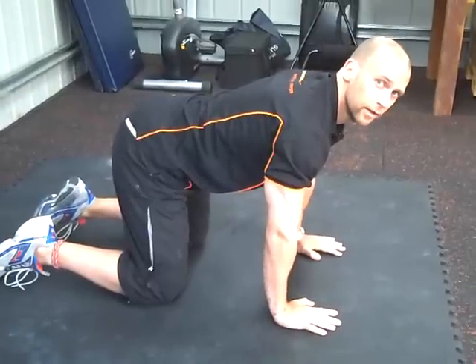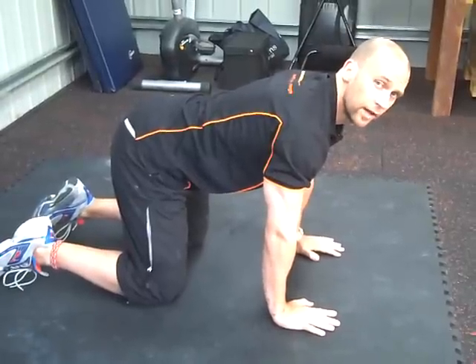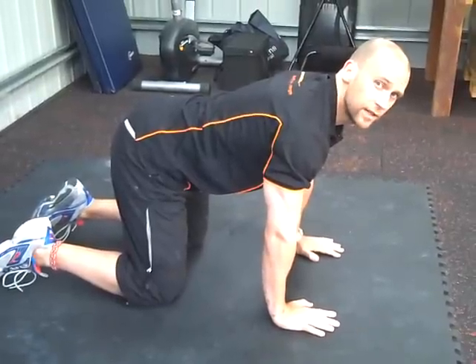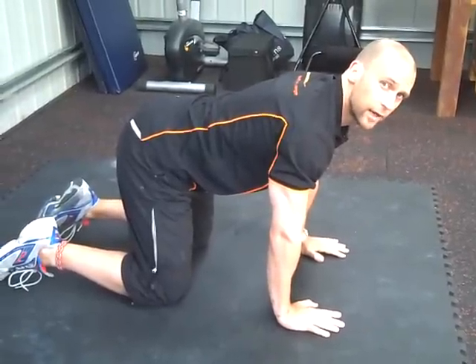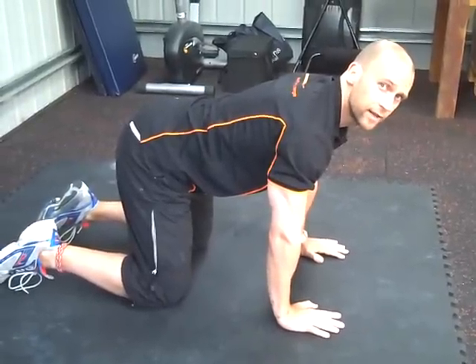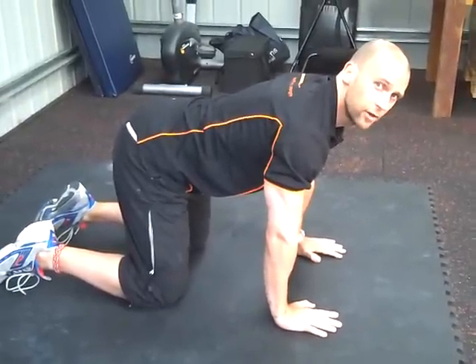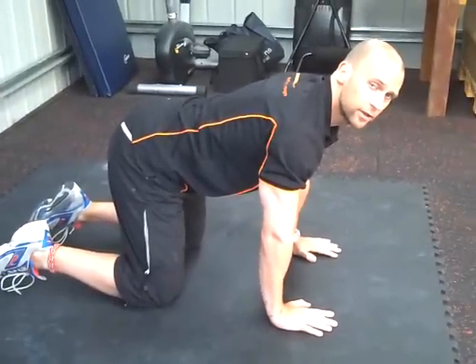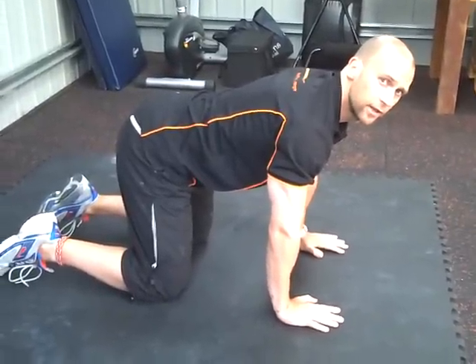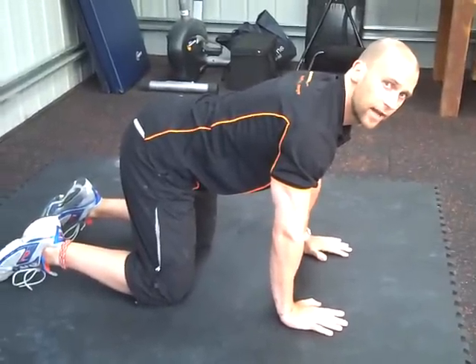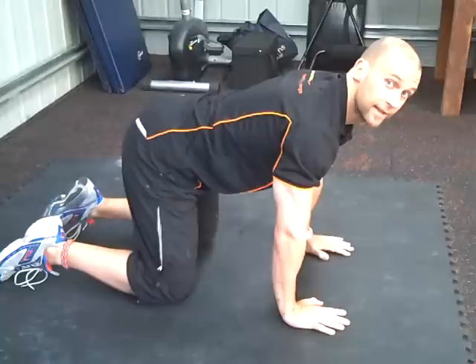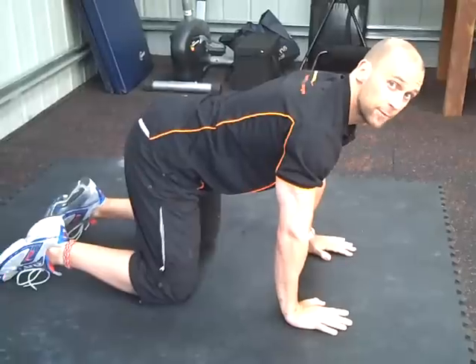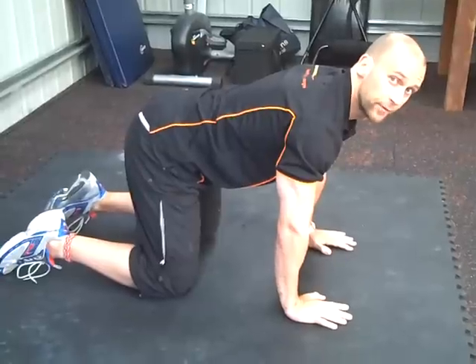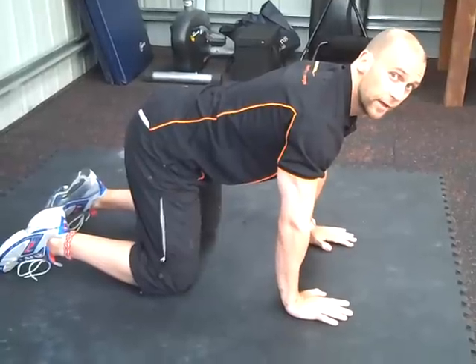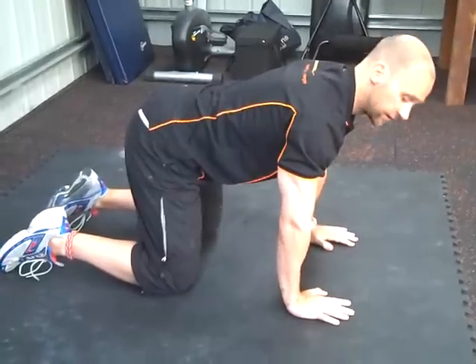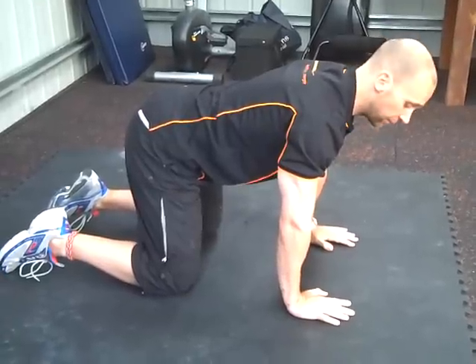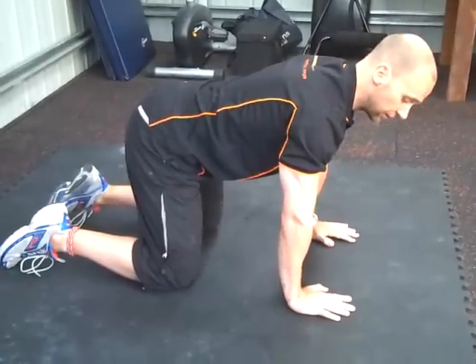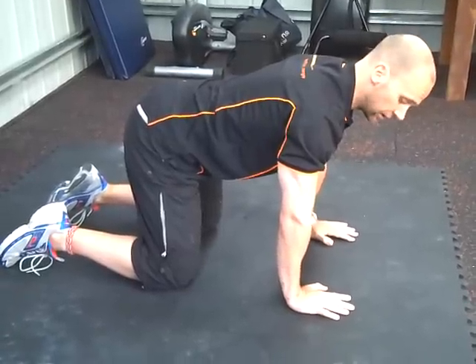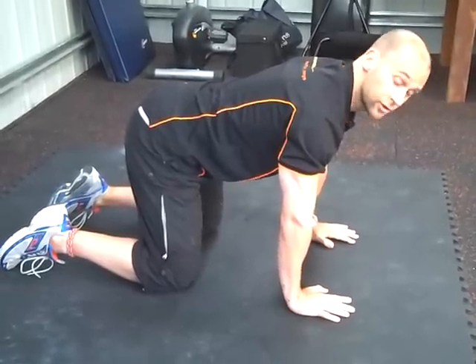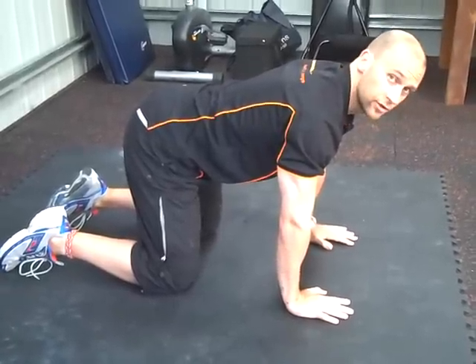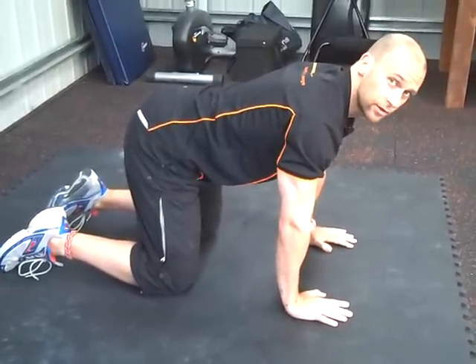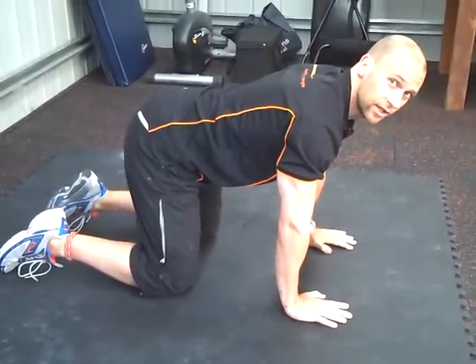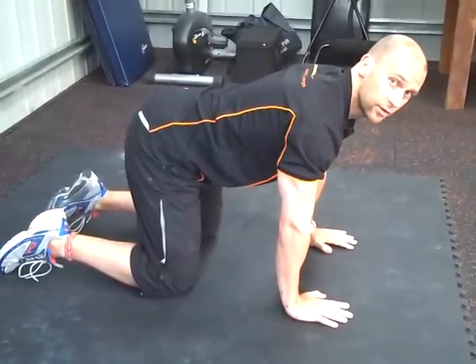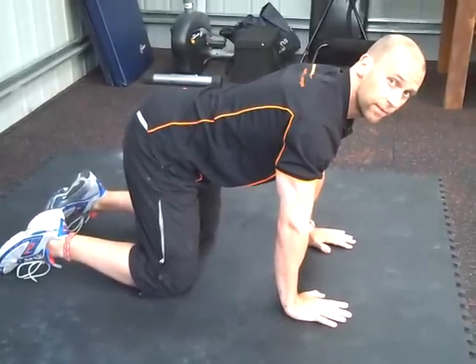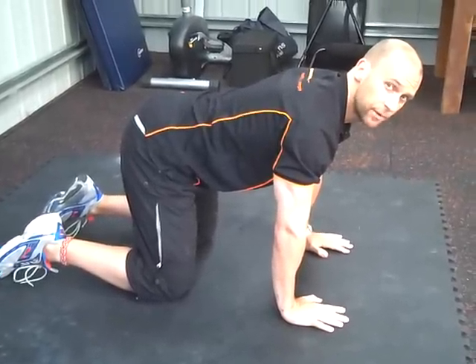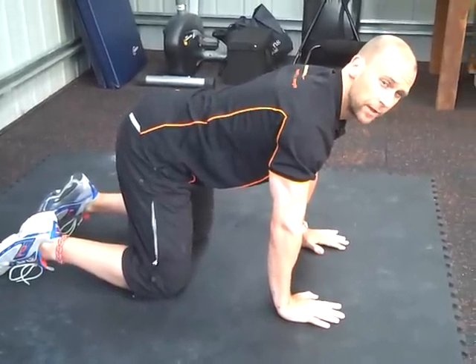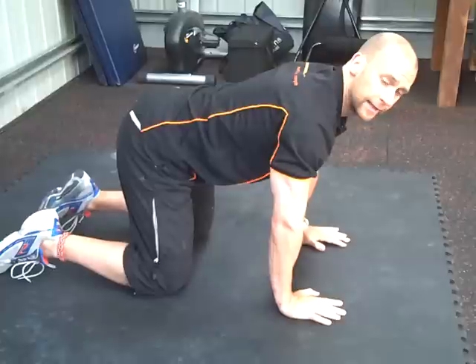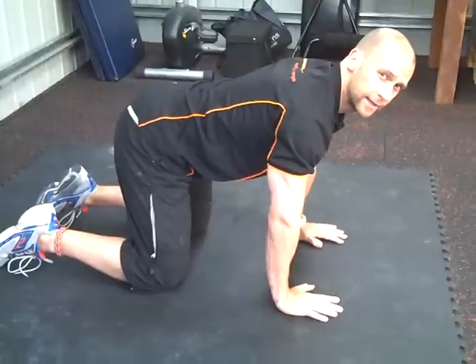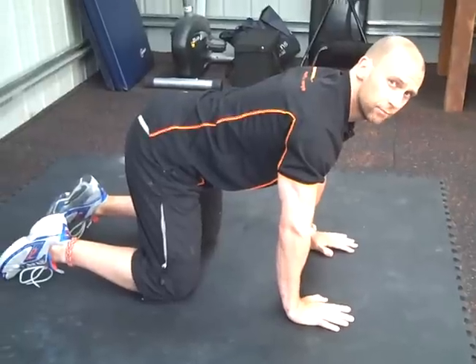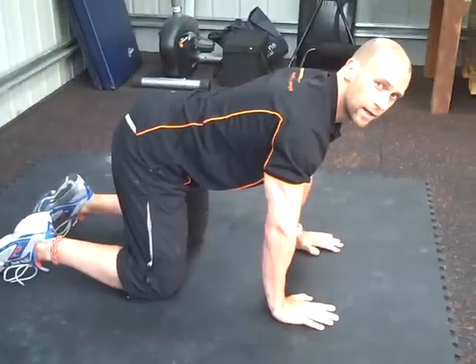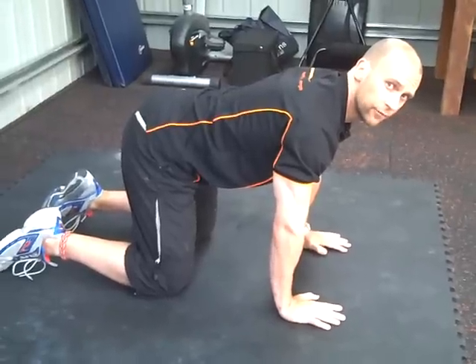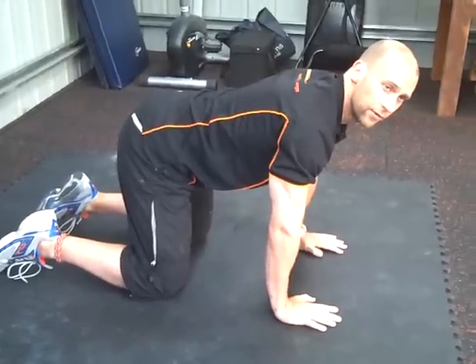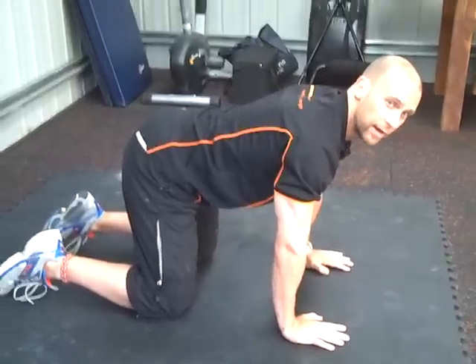This next exercise is called the Cat Camel. The starting position is hands under the shoulders, knees under the hips. It's to mobilise the full length of the spine.